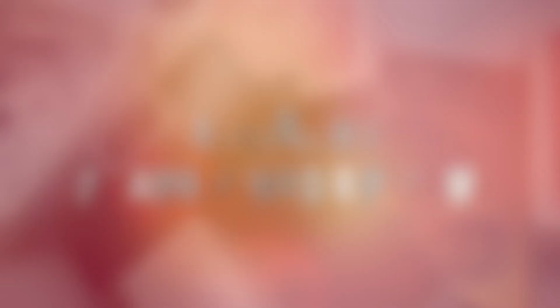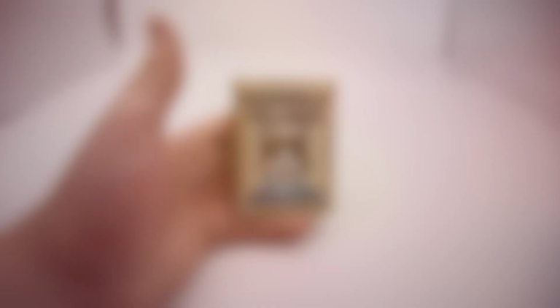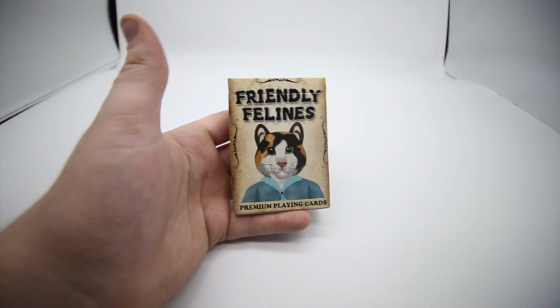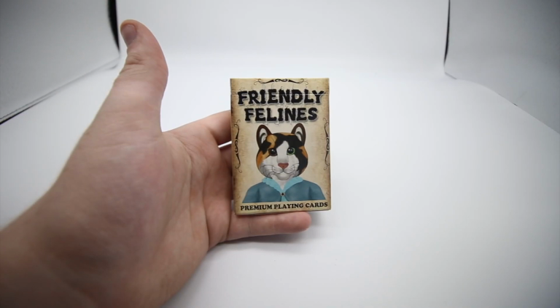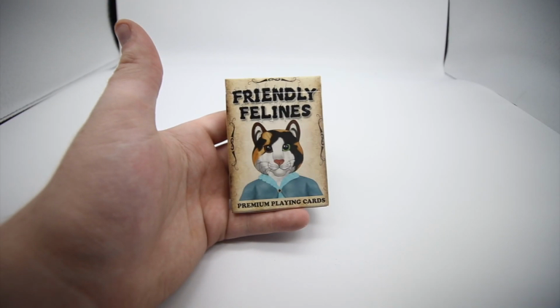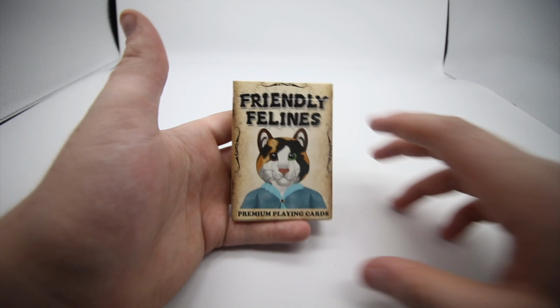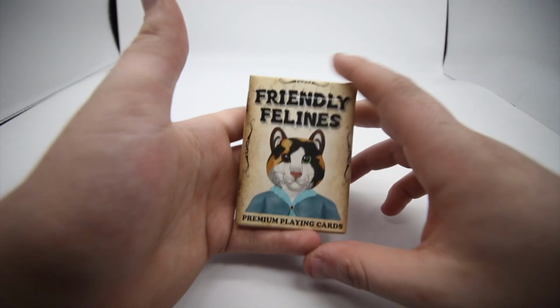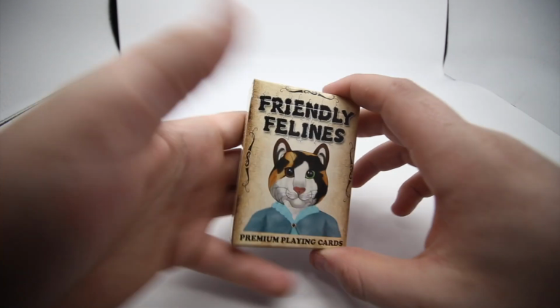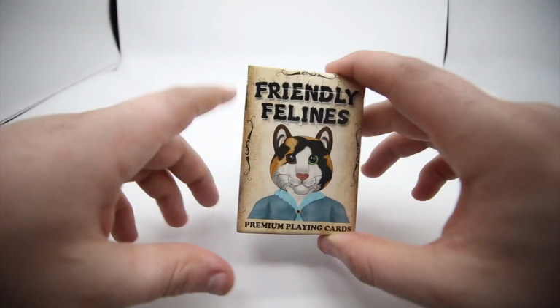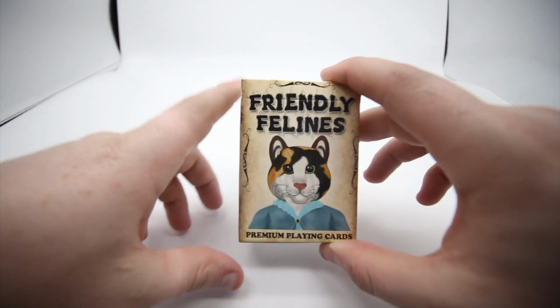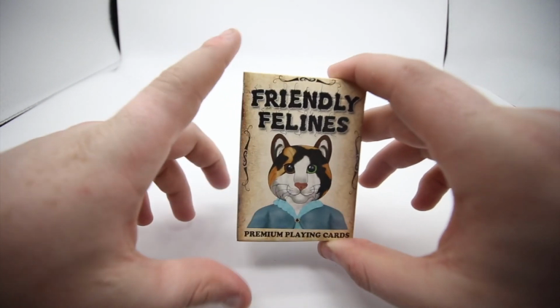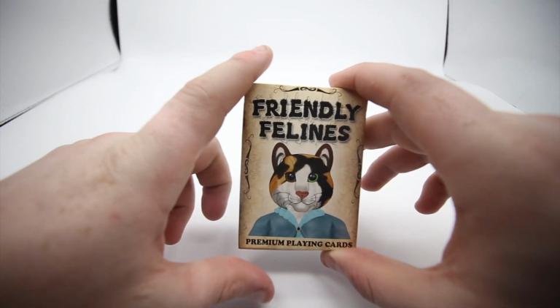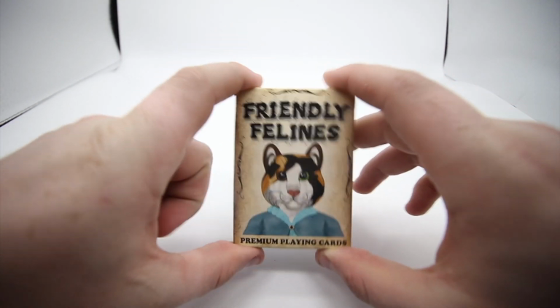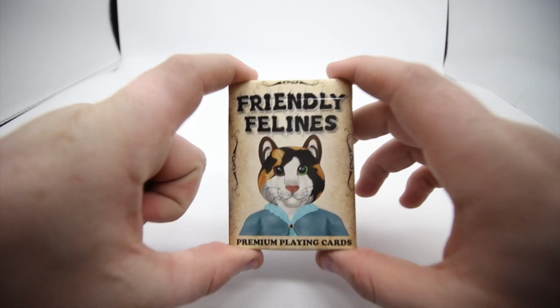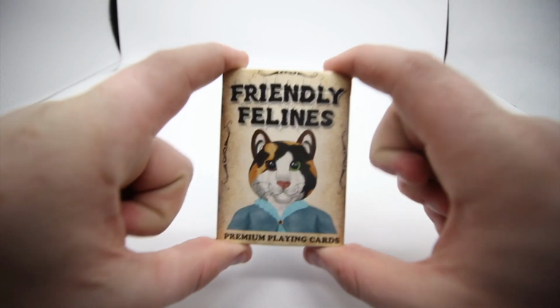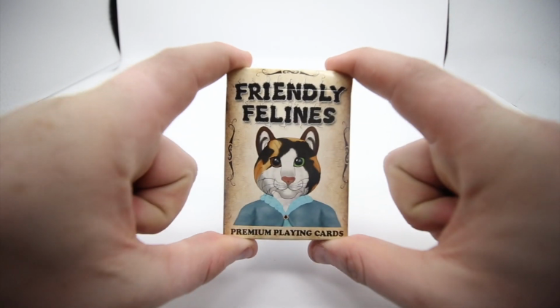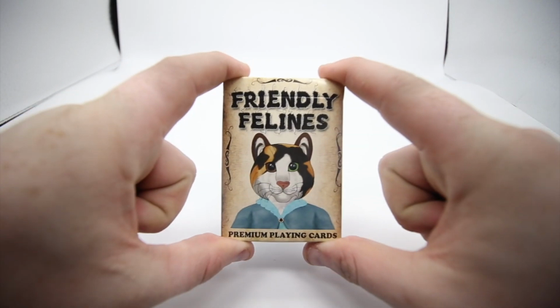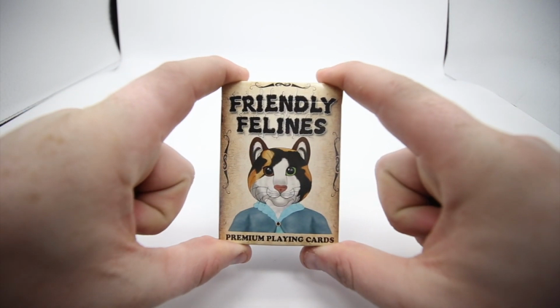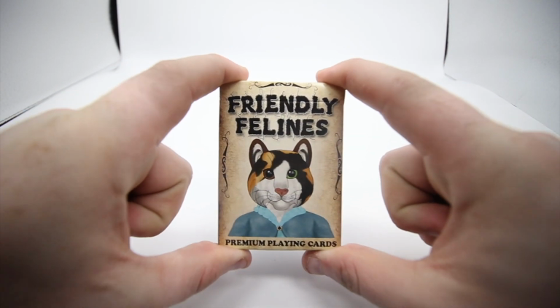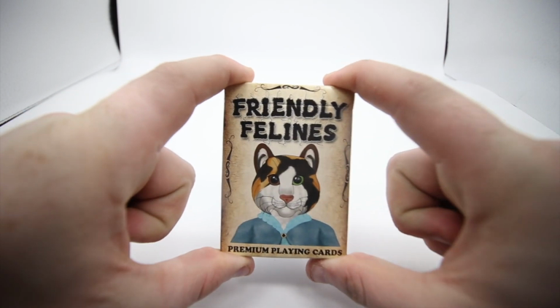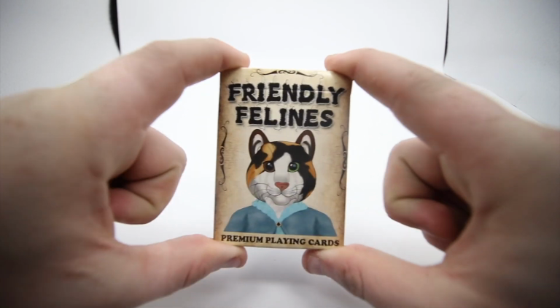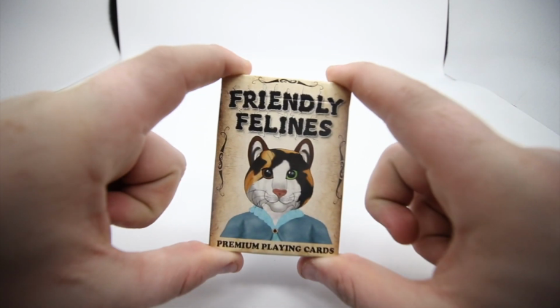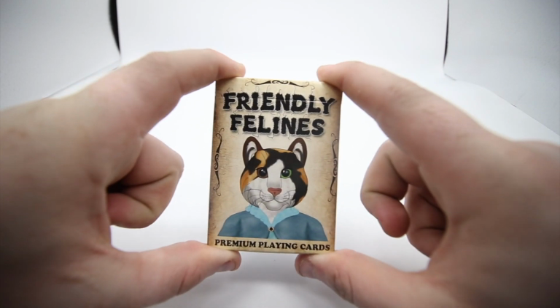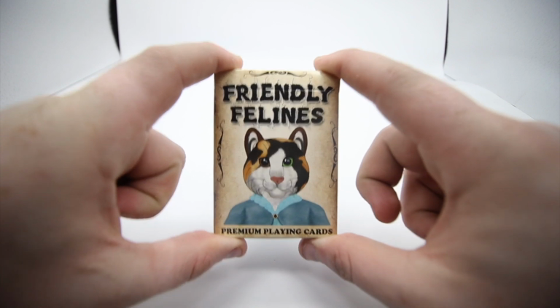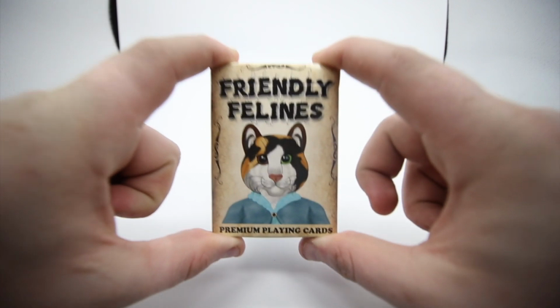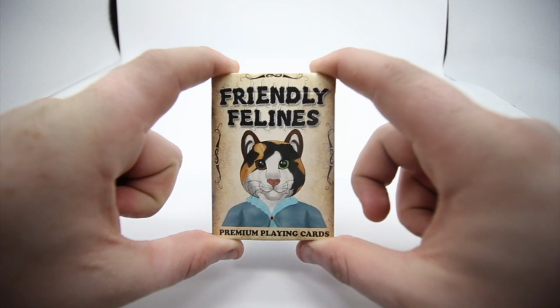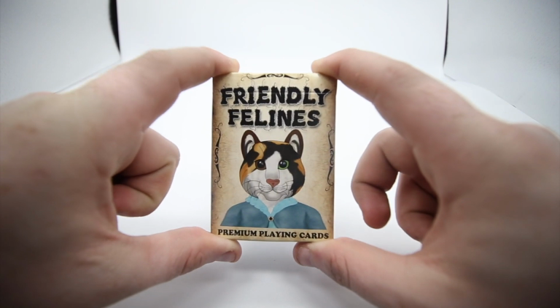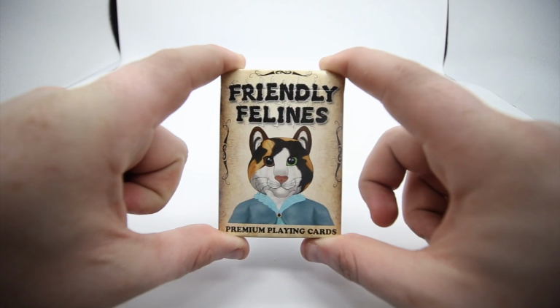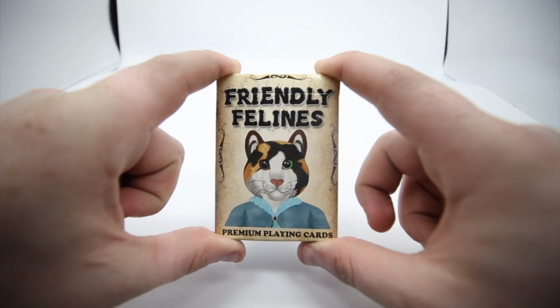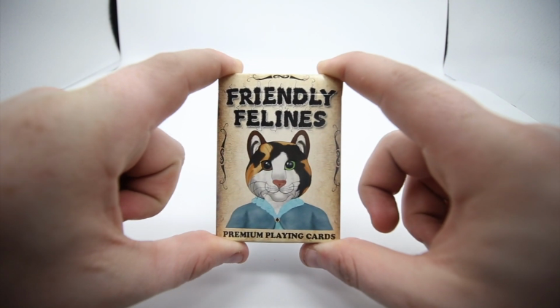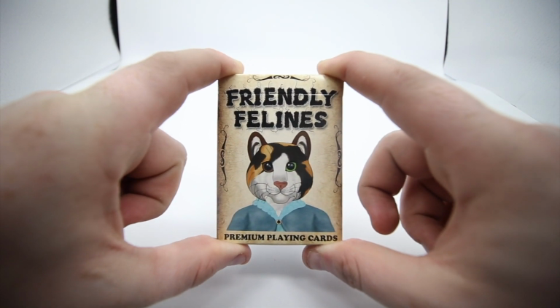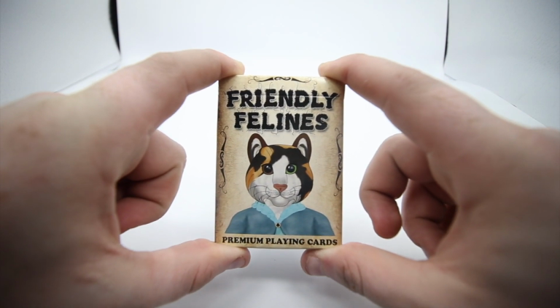Hey guys, welcome back. It's The Cardist and in today's video I'm reviewing the Friendly Felines playing cards. This is a really cool deck that I got from PlayingCardDecks, so check them out — link in the description below.